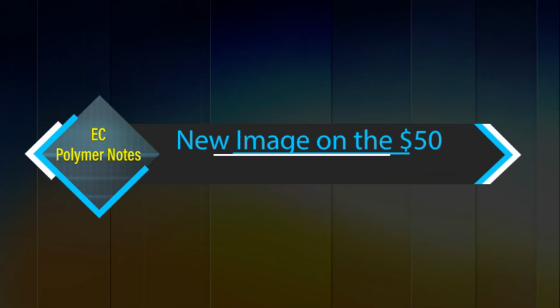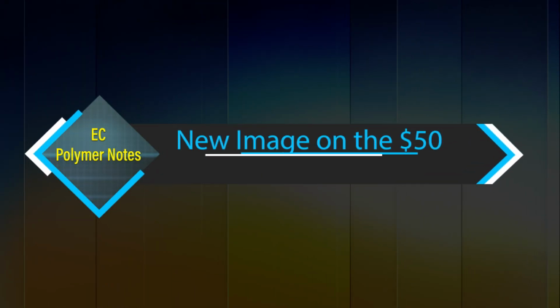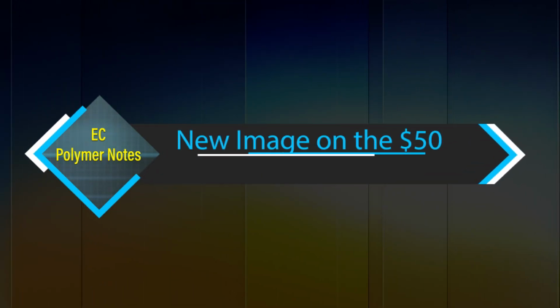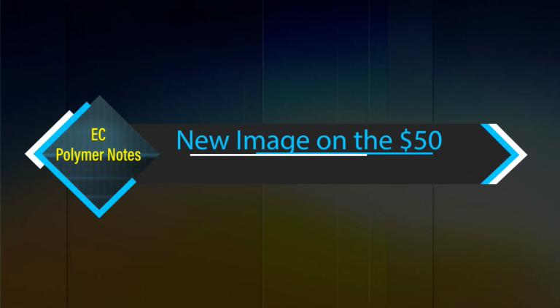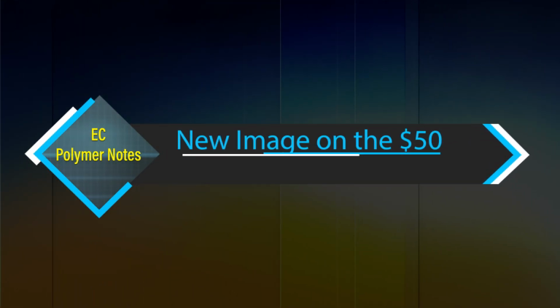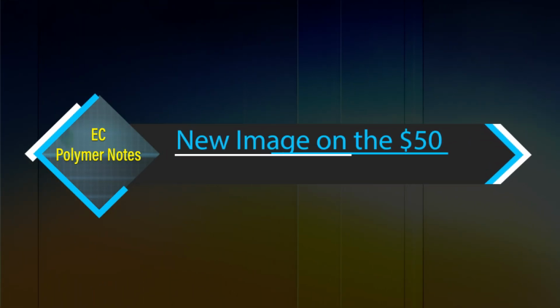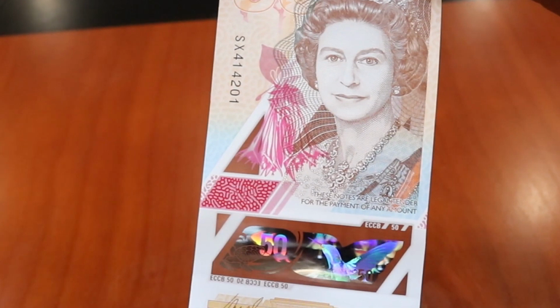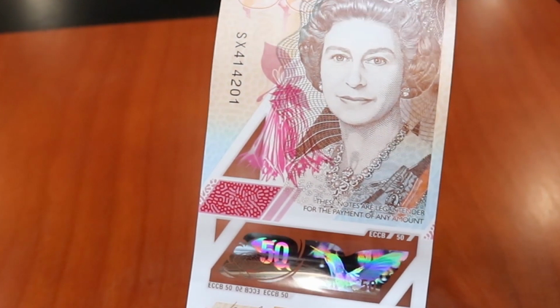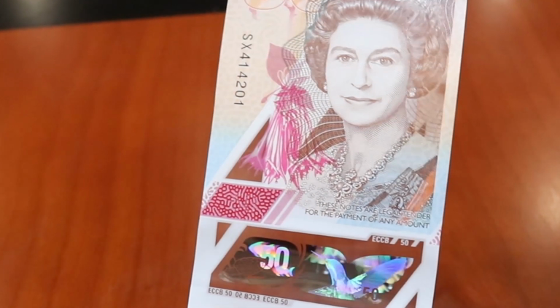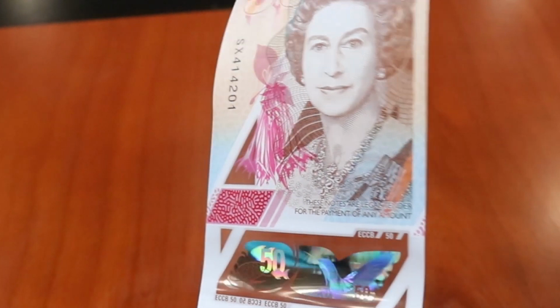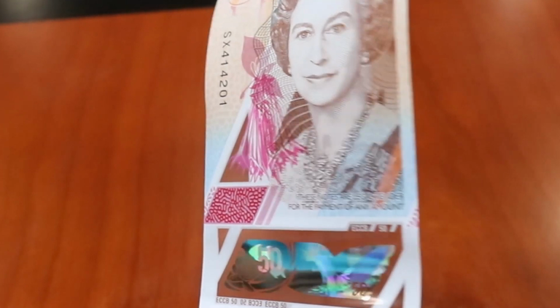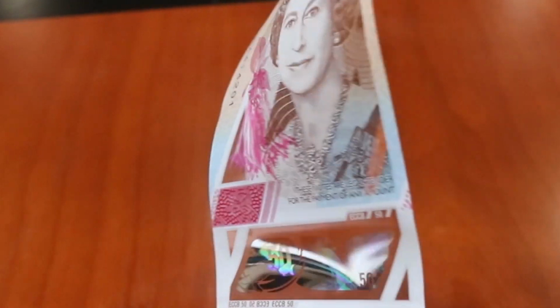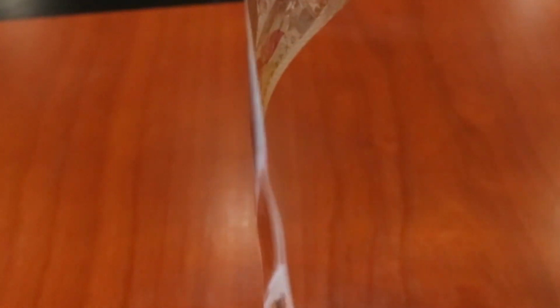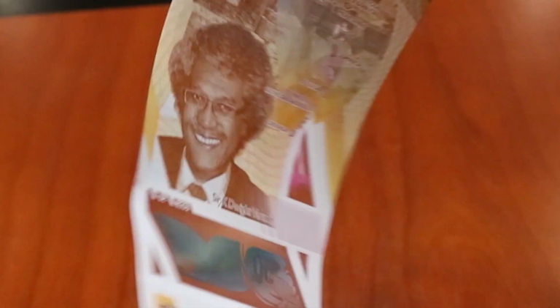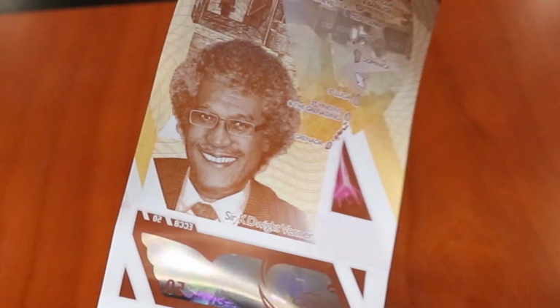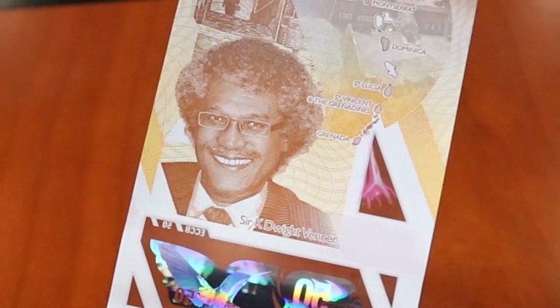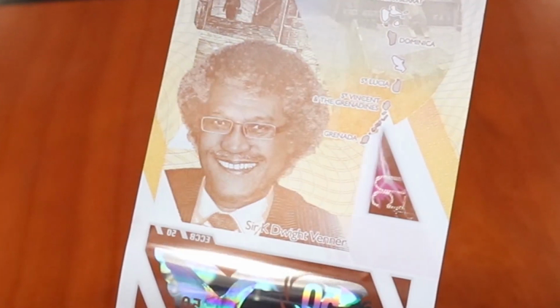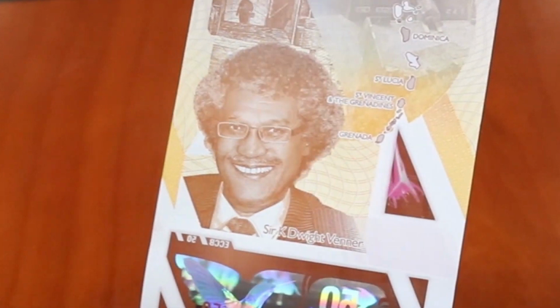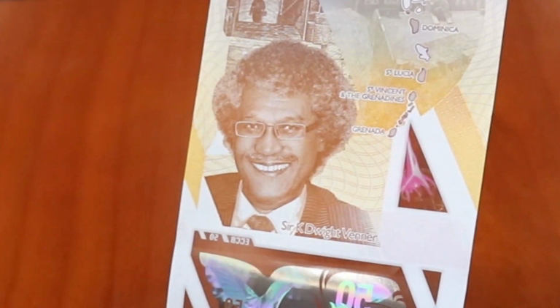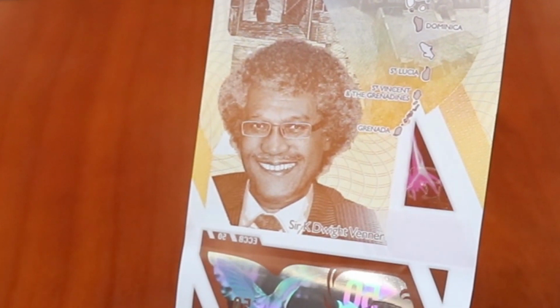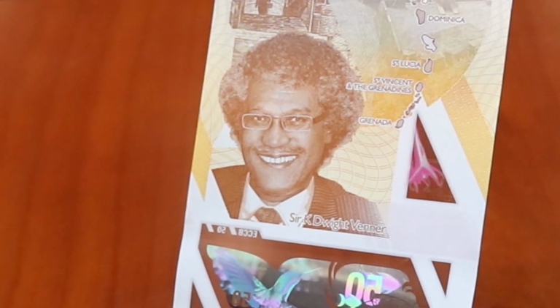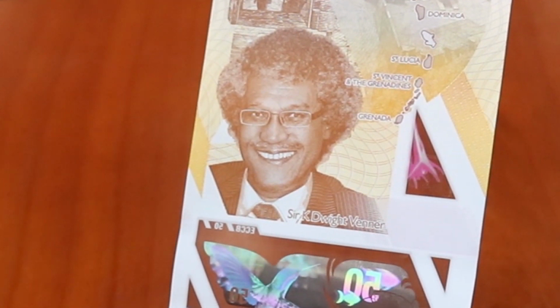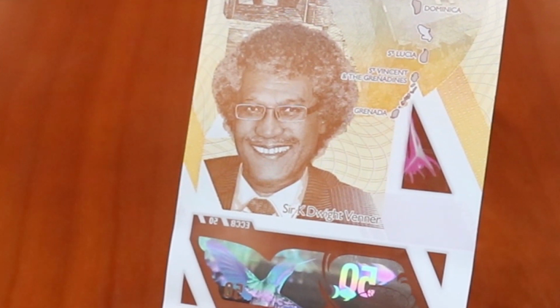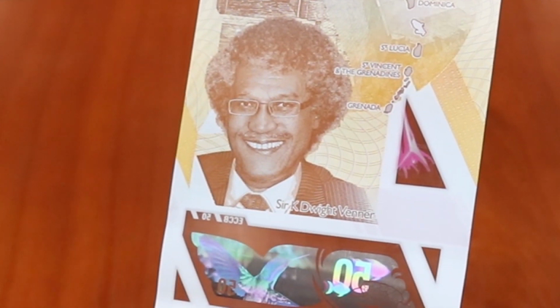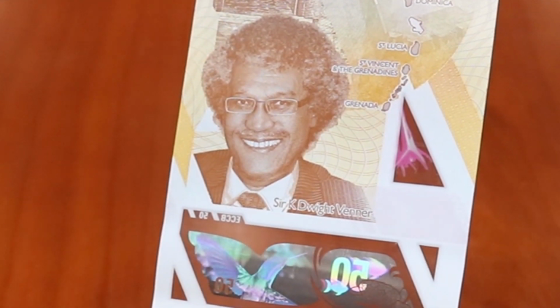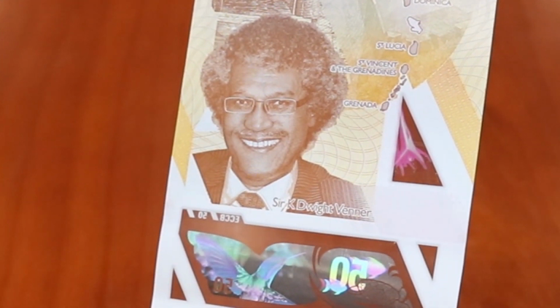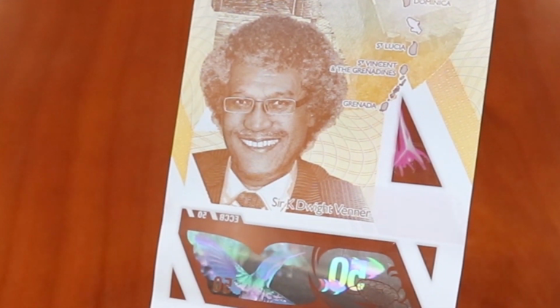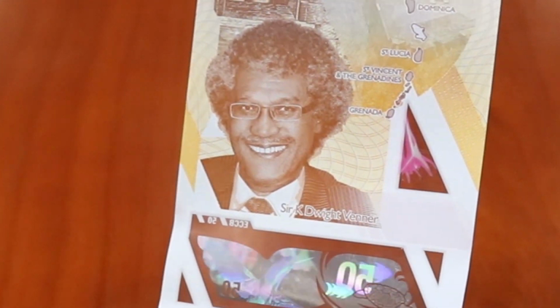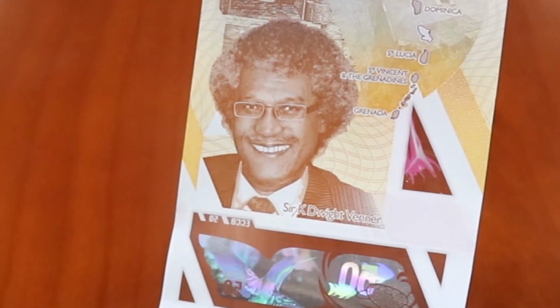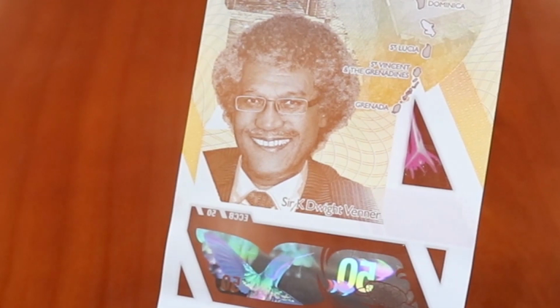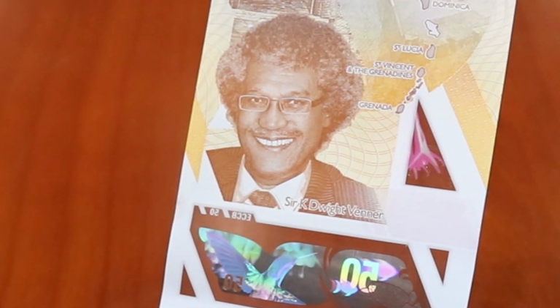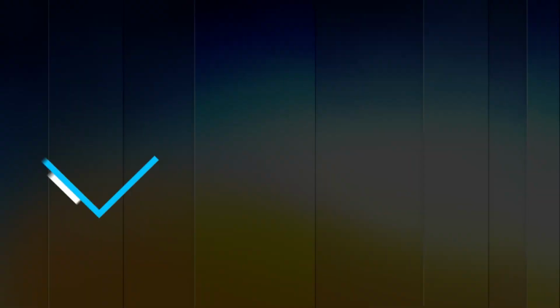New image on the $50. The back of the $50 bears the image of former Governor of the ECCB, the late Honorable Sir Kay Dwight Venner.